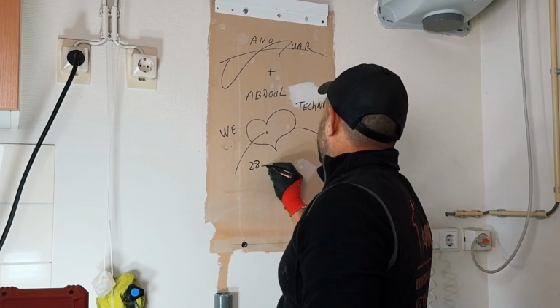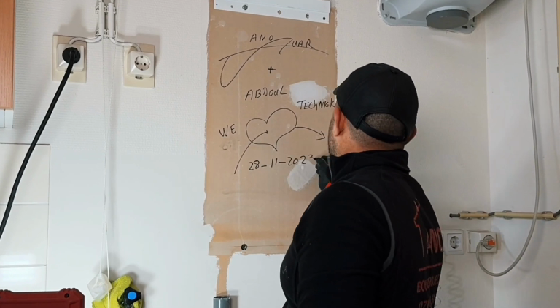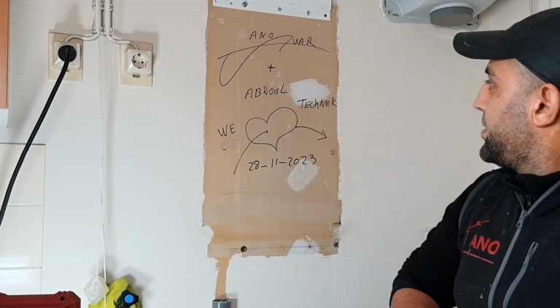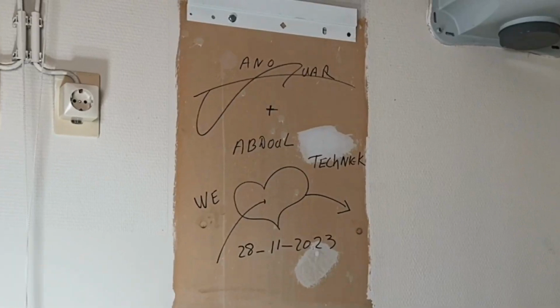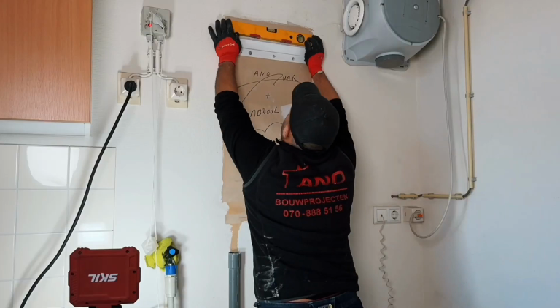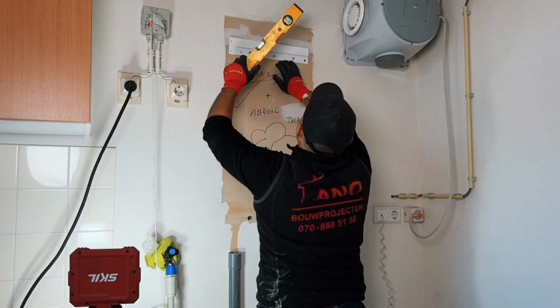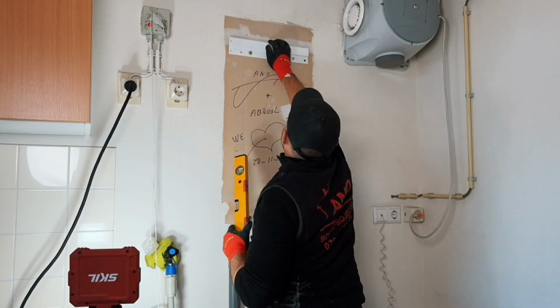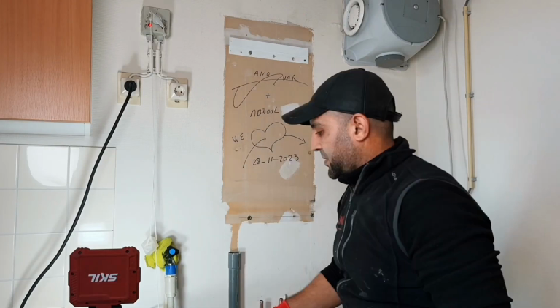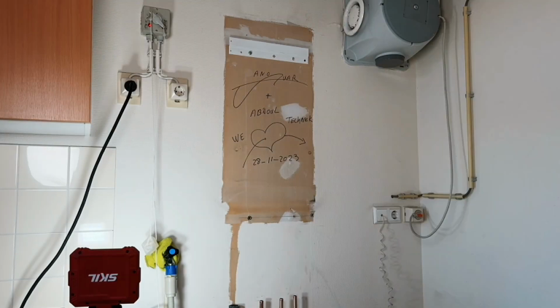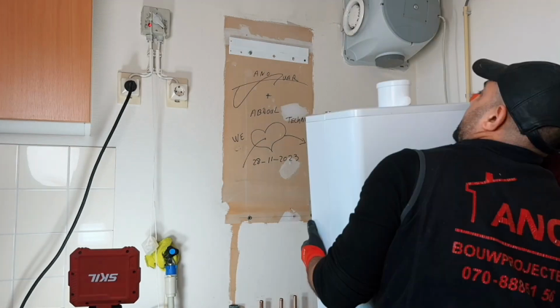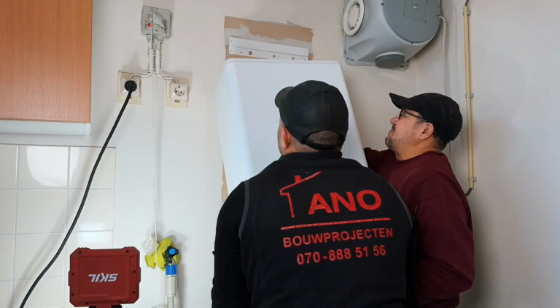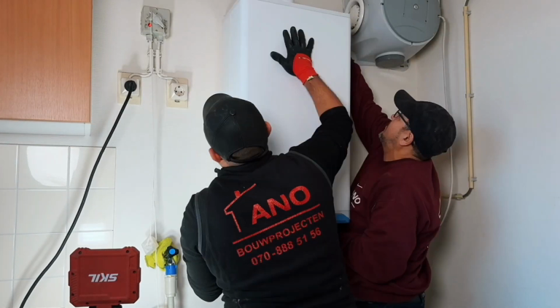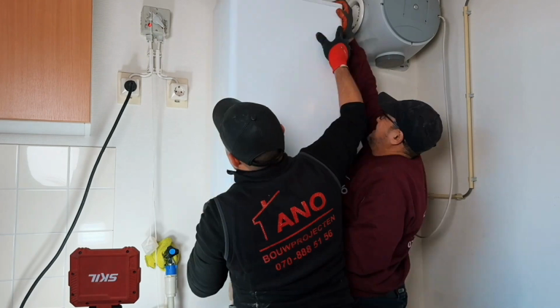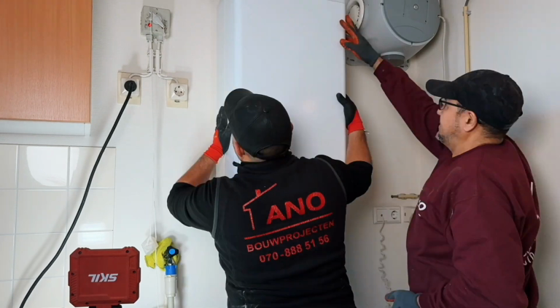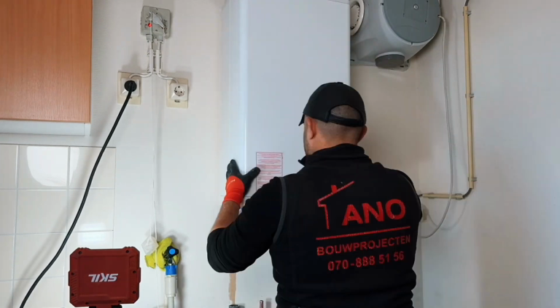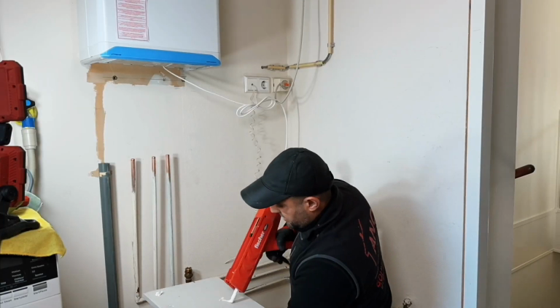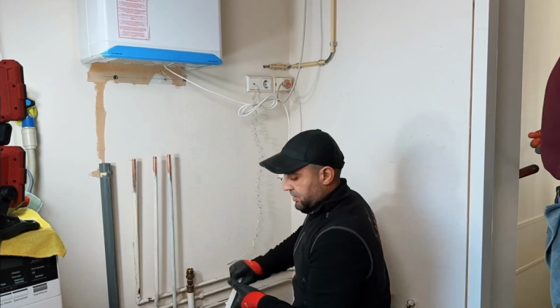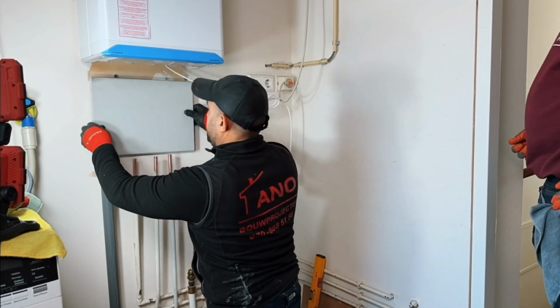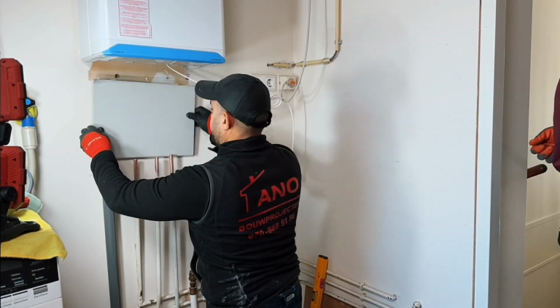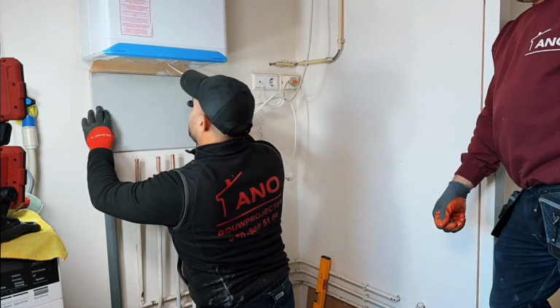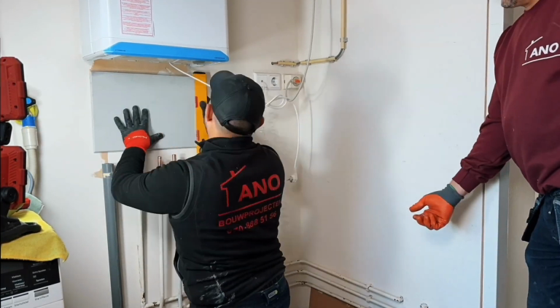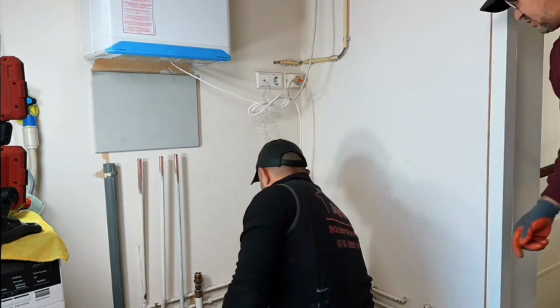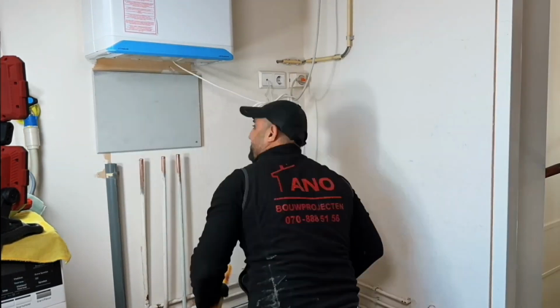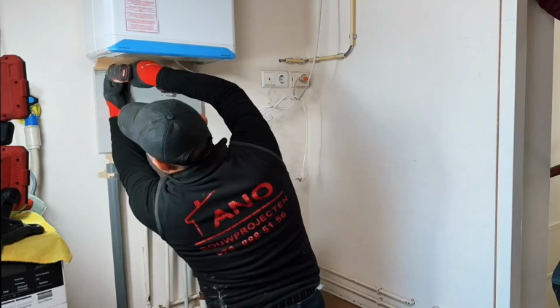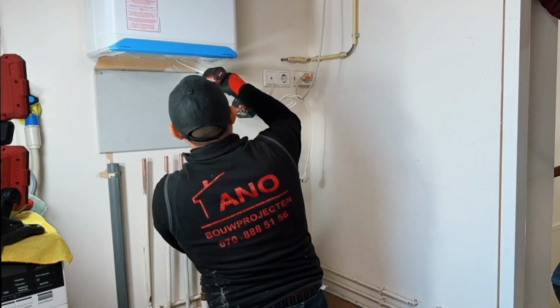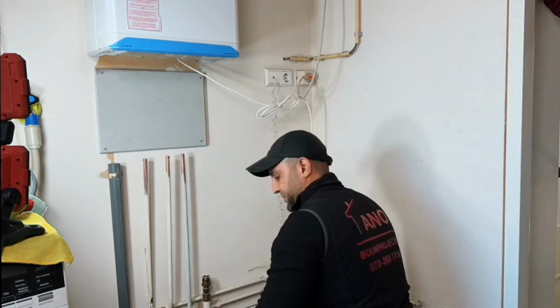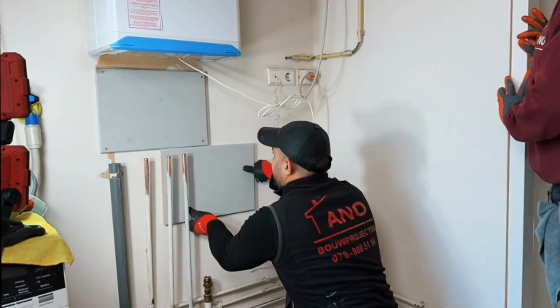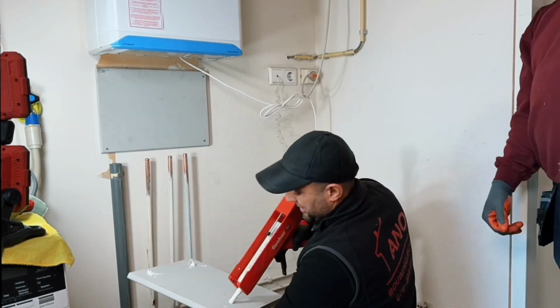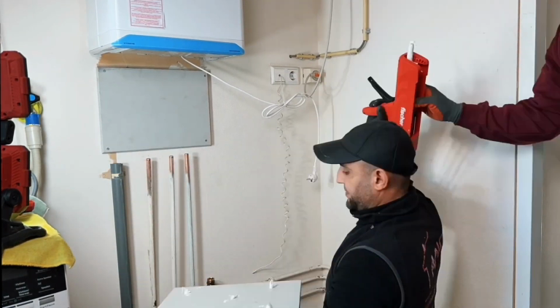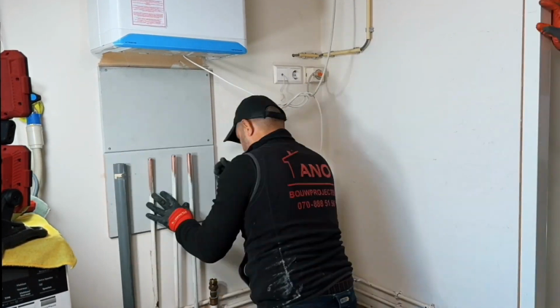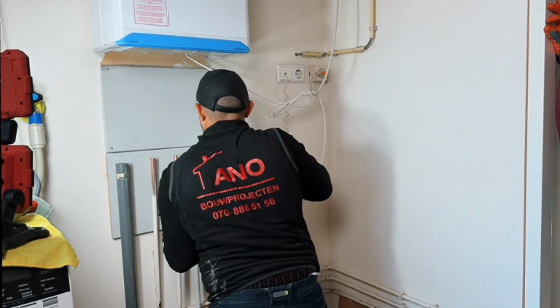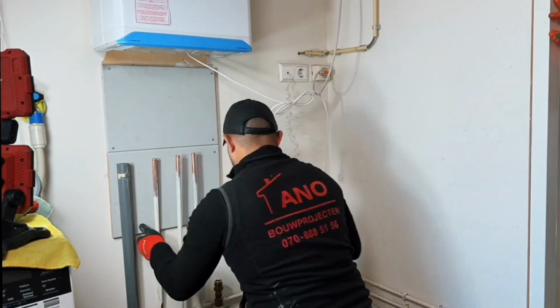I was able to reuse the old bracket of the boiler. I checked whether it was suitable and then the new Intergas could be mounted. Here I use mounting adhesive to stick plywood sheets to the hollow wall, so I can mount my bracket securely.